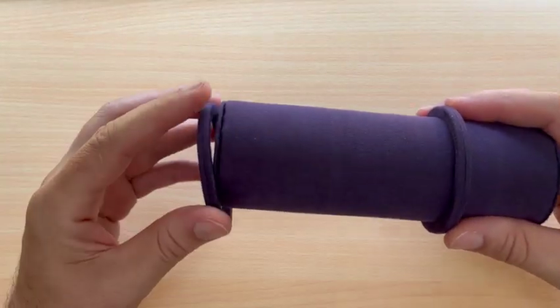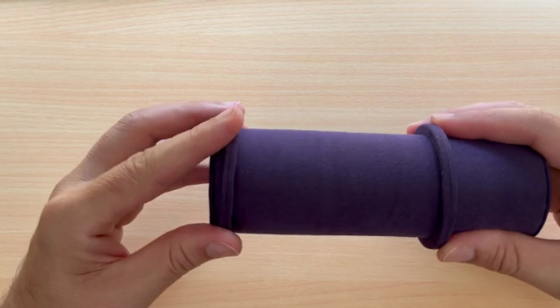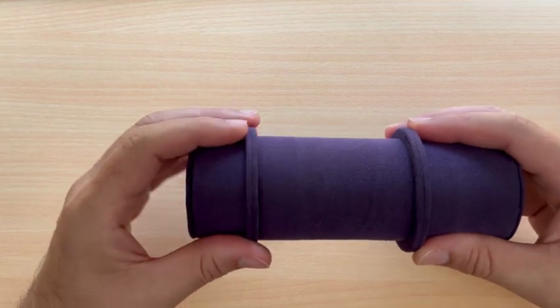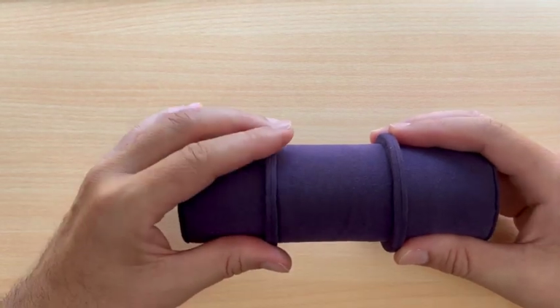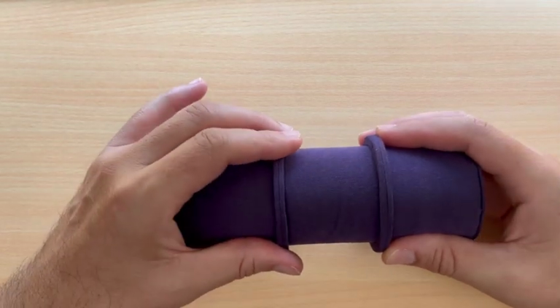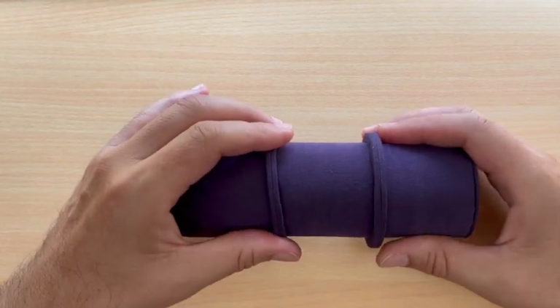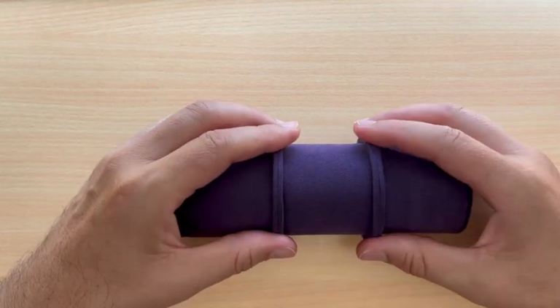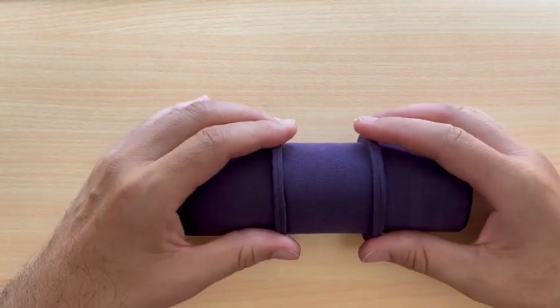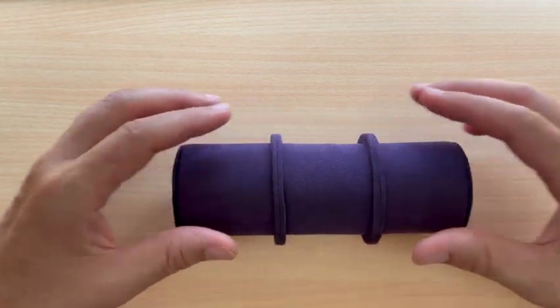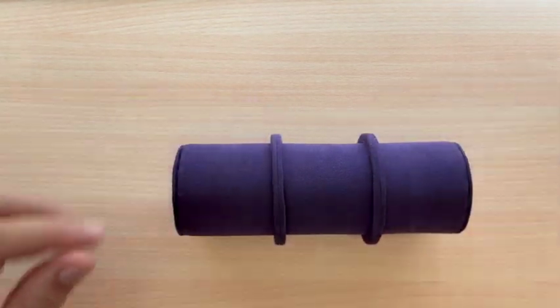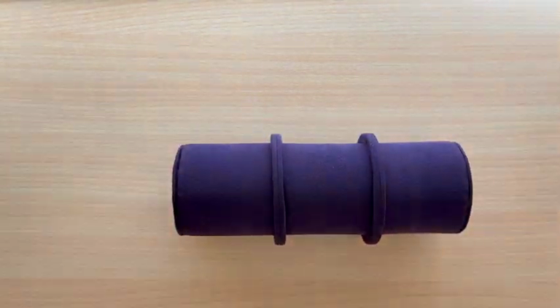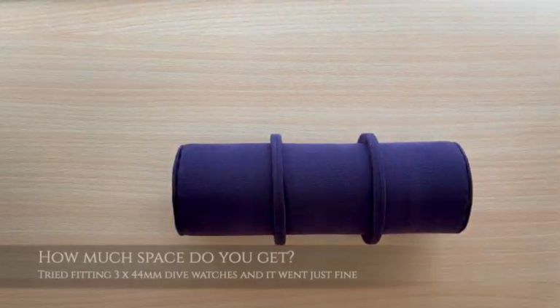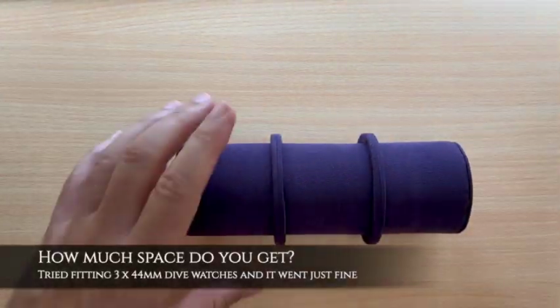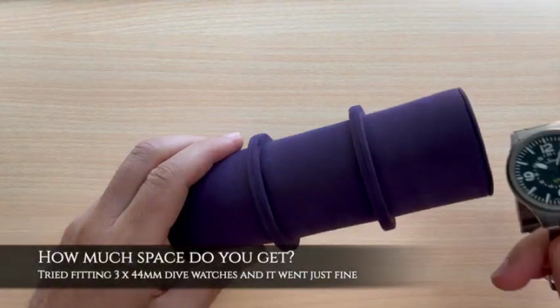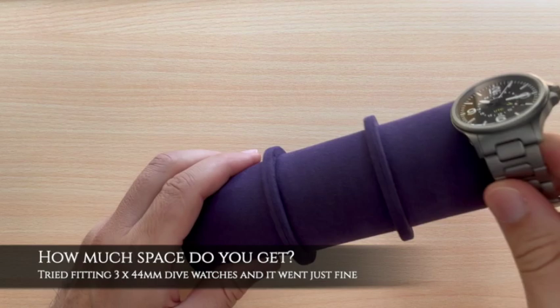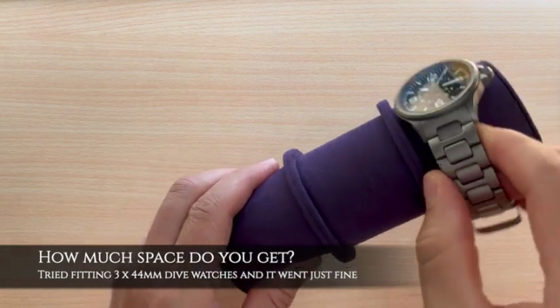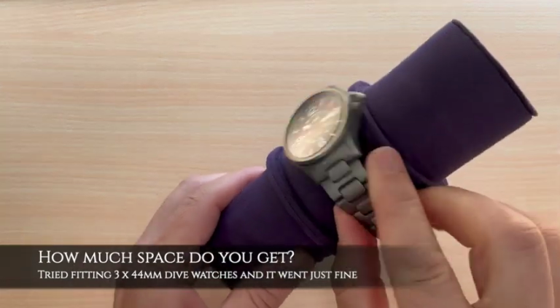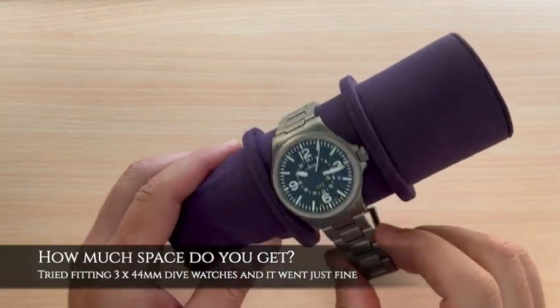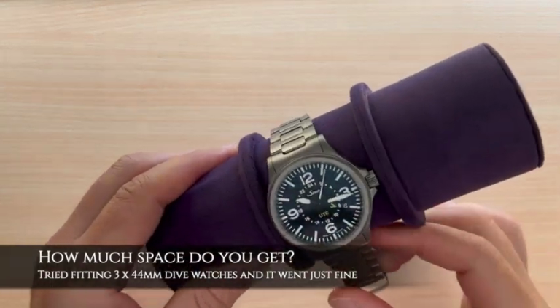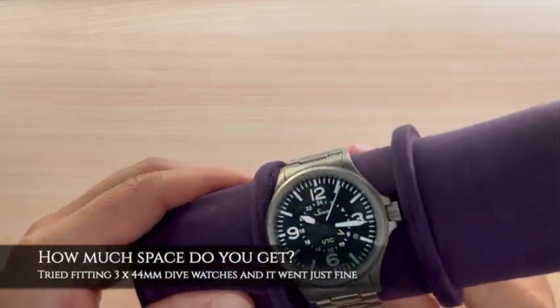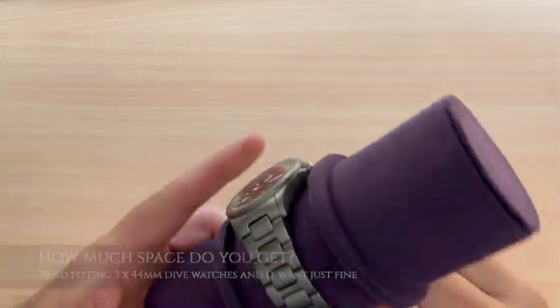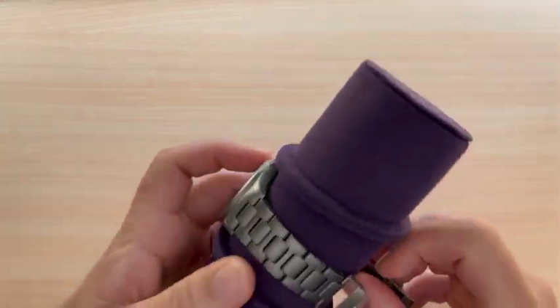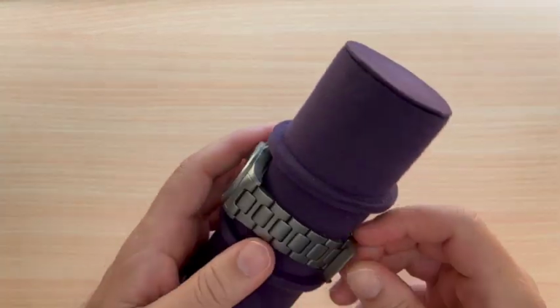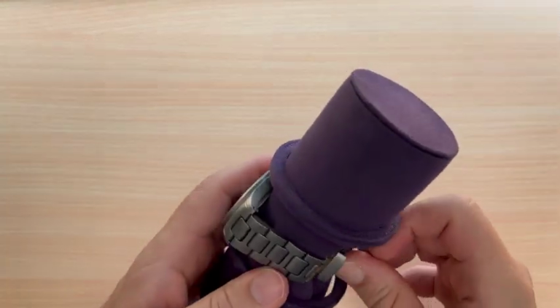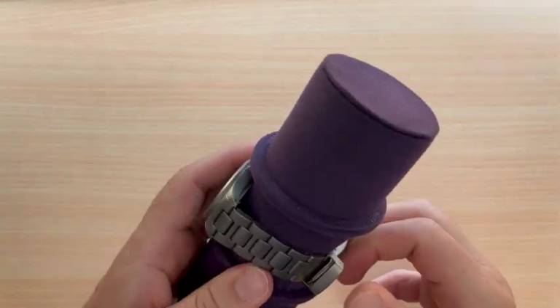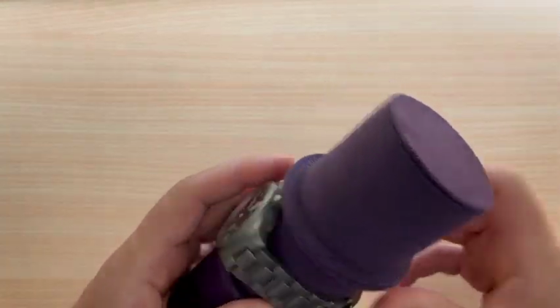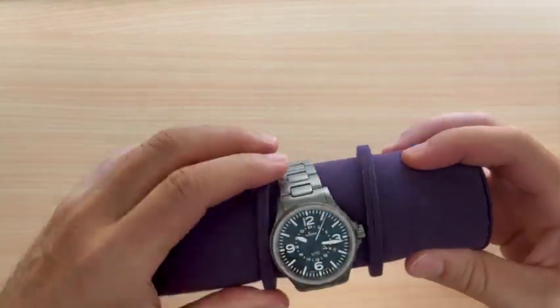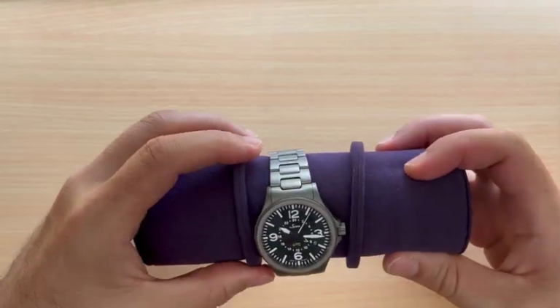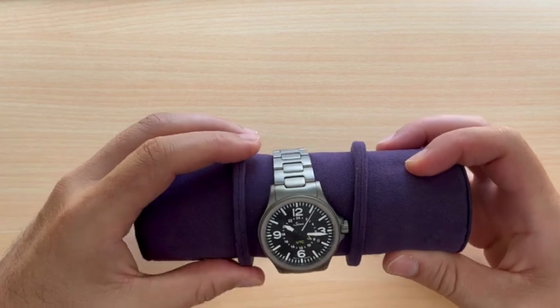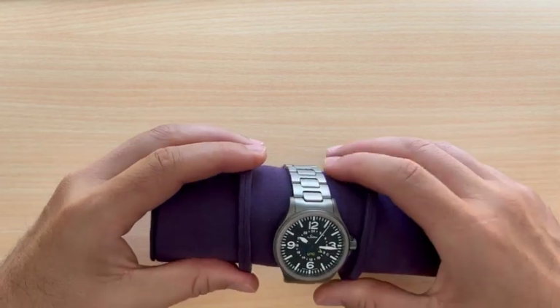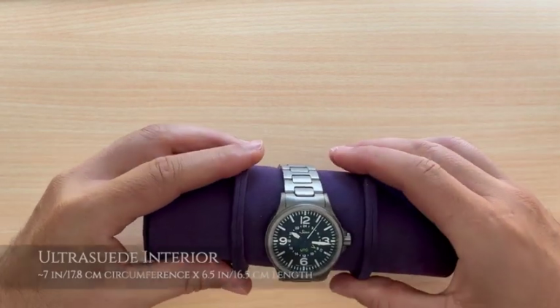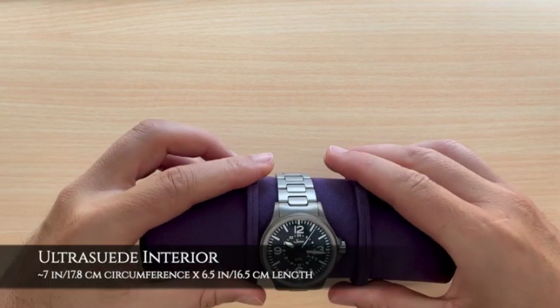So how much space do you get? It turns out quite a bit. I'm showing you an example here with 40mm watches, but I tried stuffing in three 44mm divers and it was just fine.